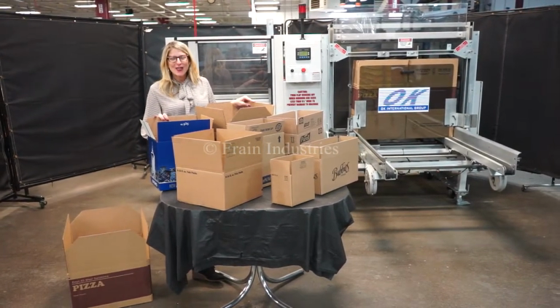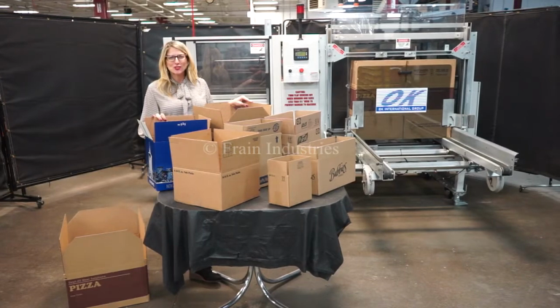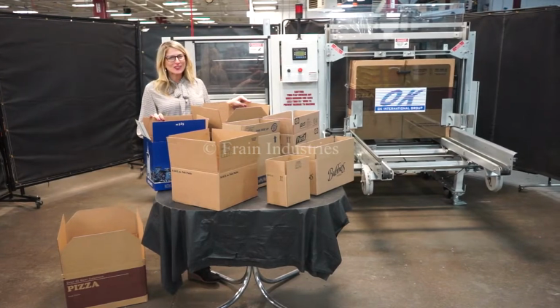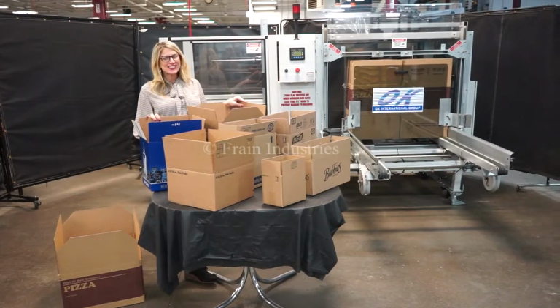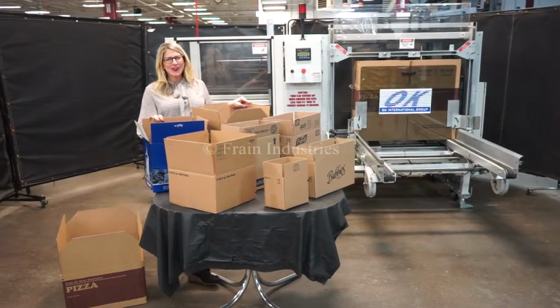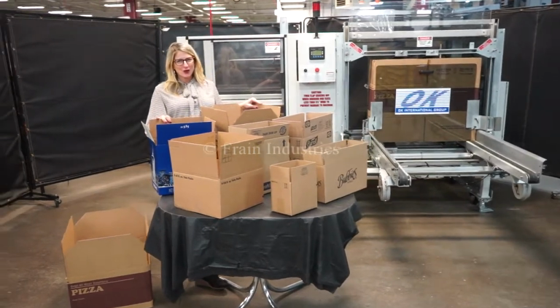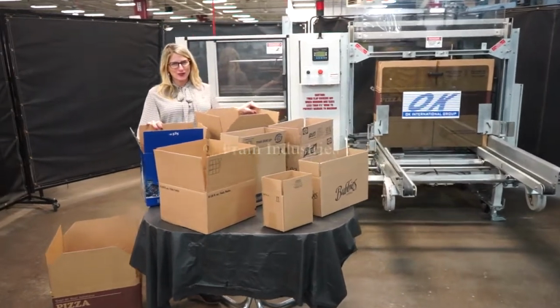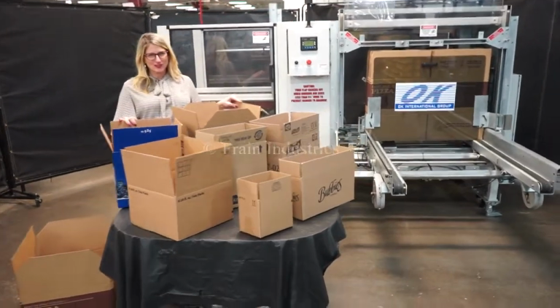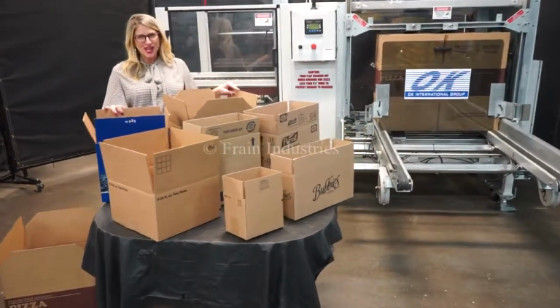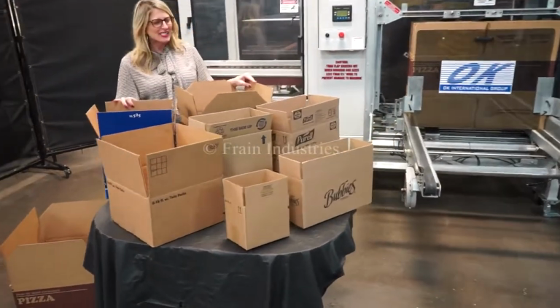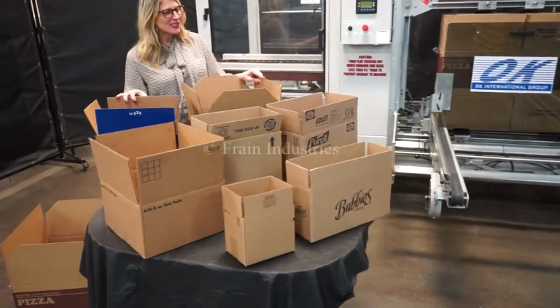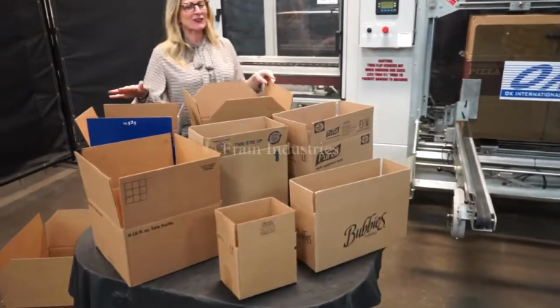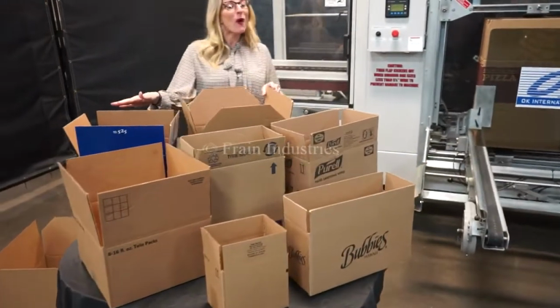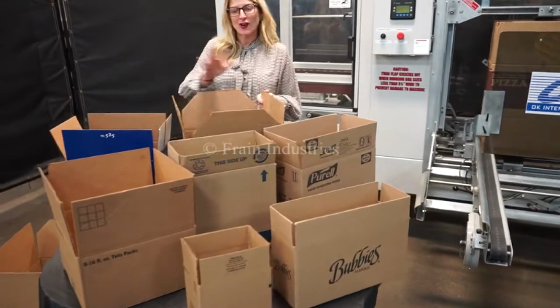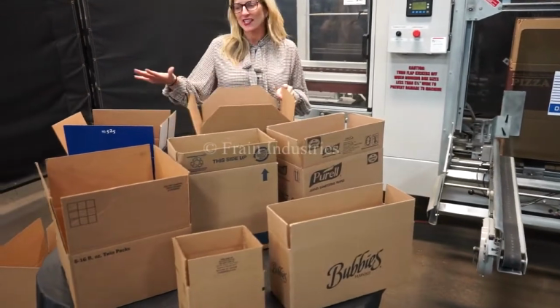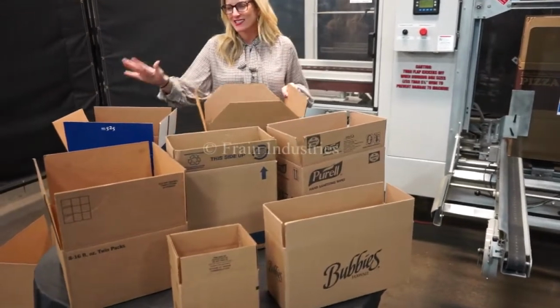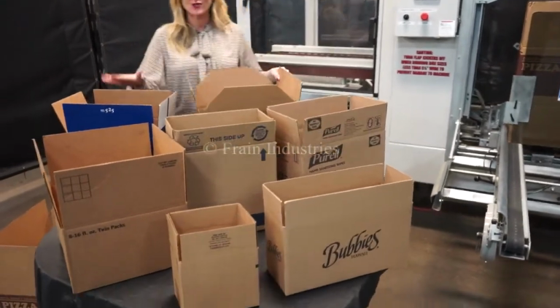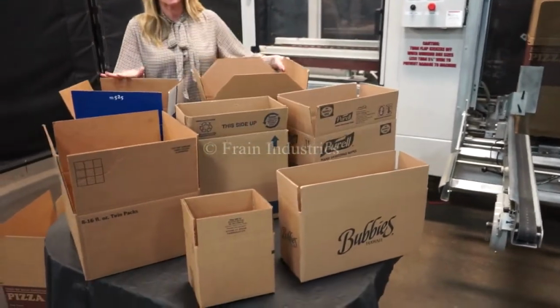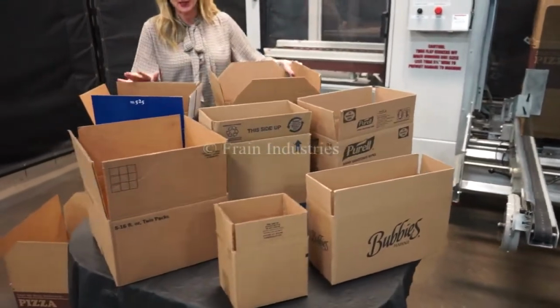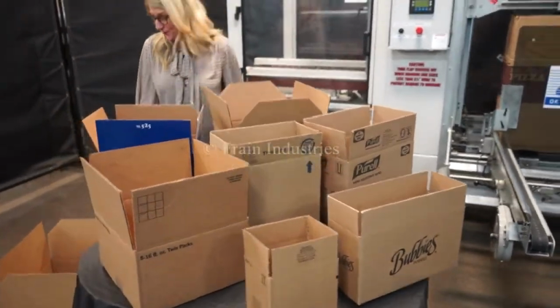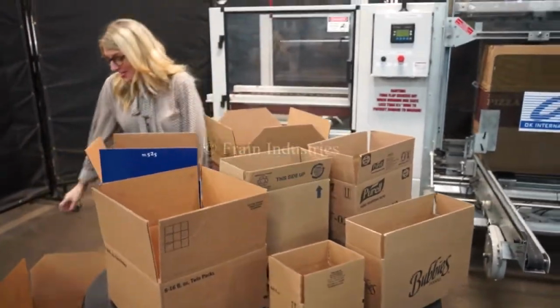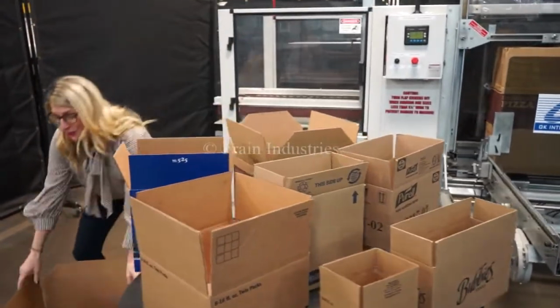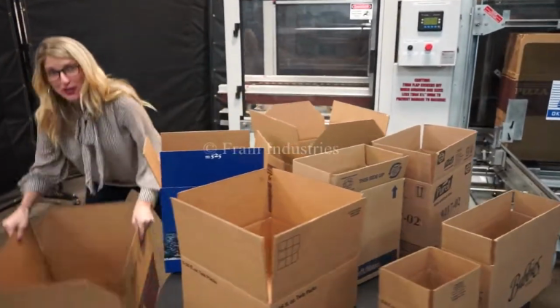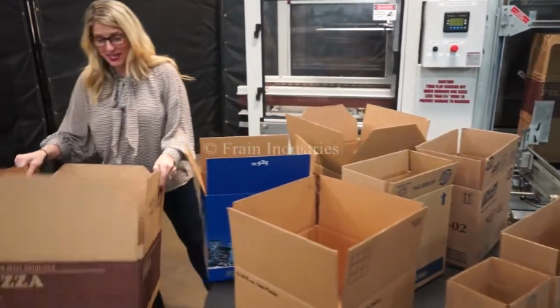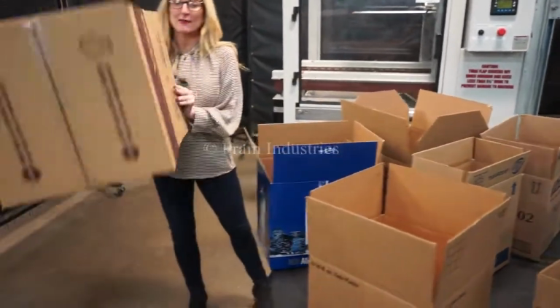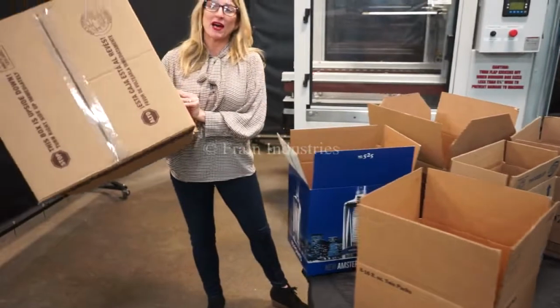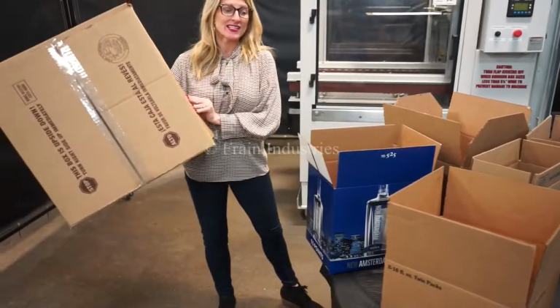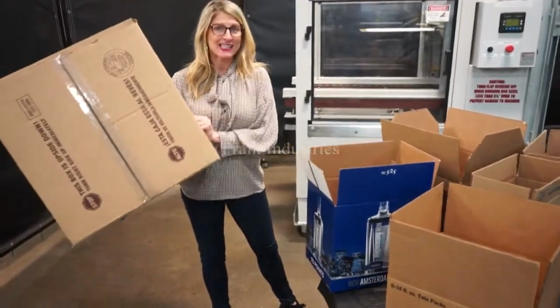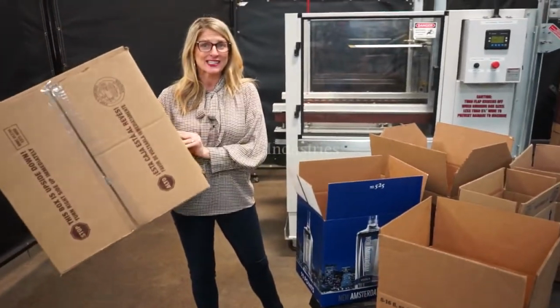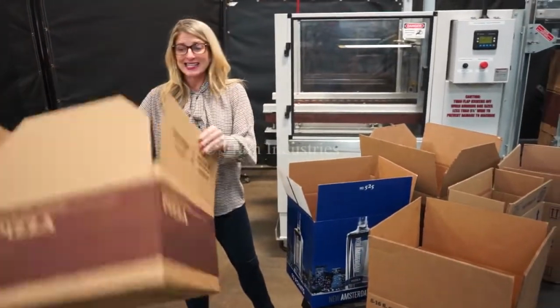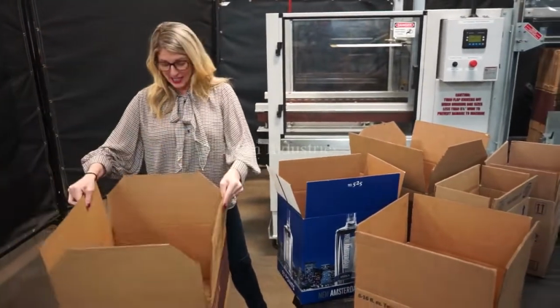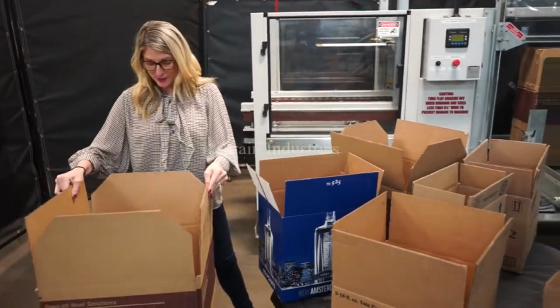The voltage is currently set to single phase at 120 volts. Case erectors like these can run a wide variety of case sizes, such as the ones you see here. Today we'll be erecting and taping the bottom of this case at 10 cases per minute.